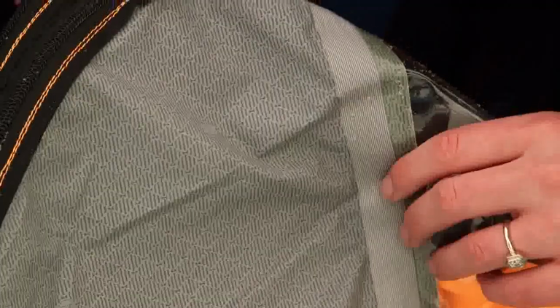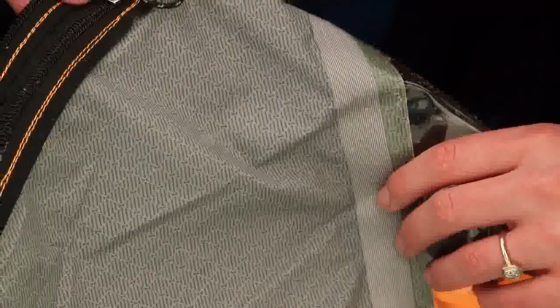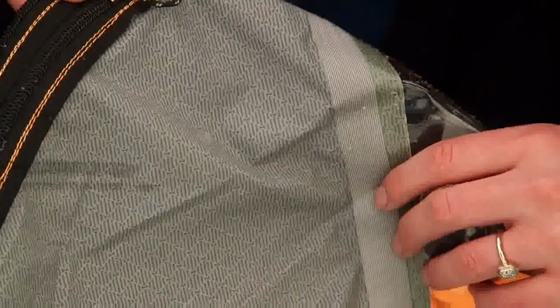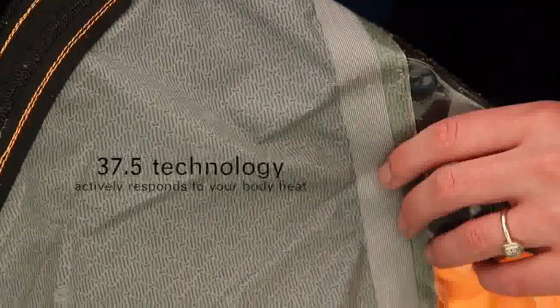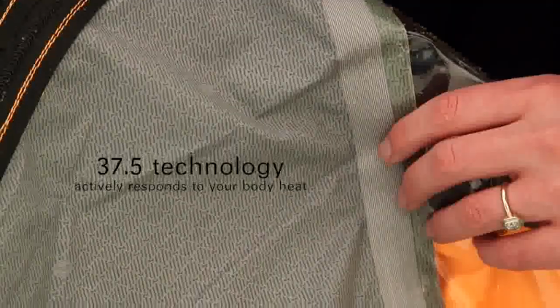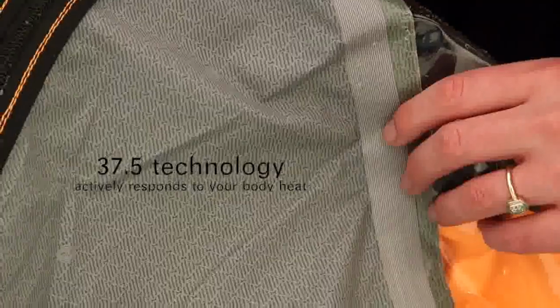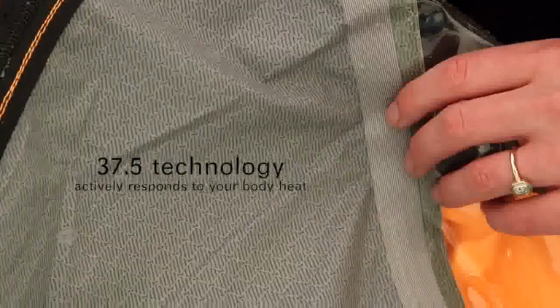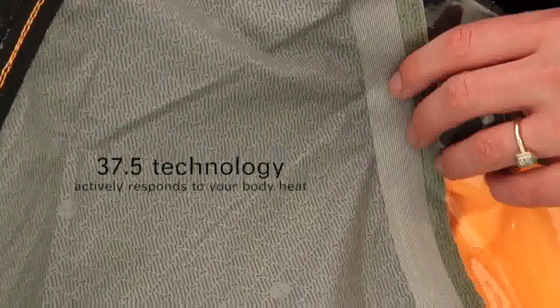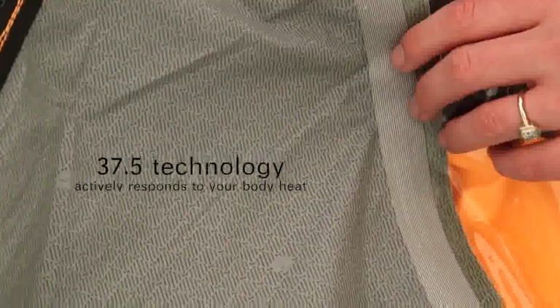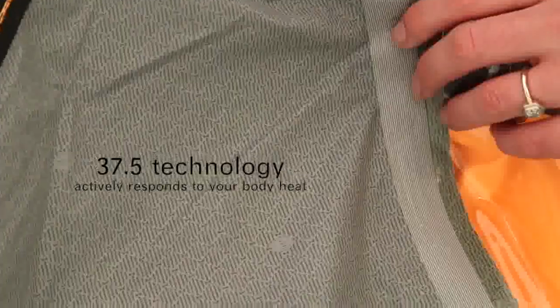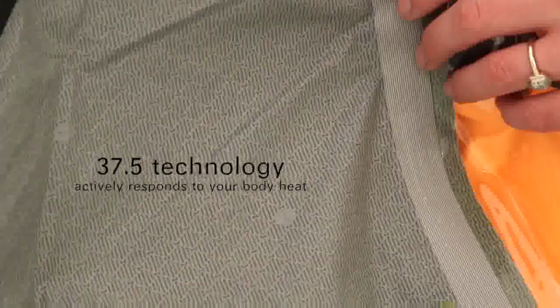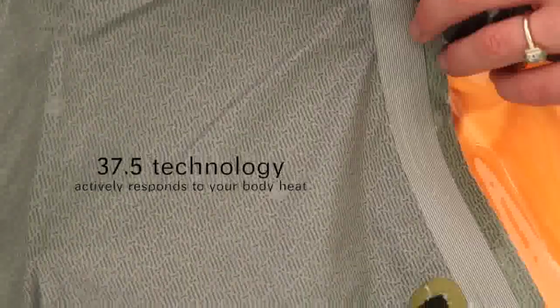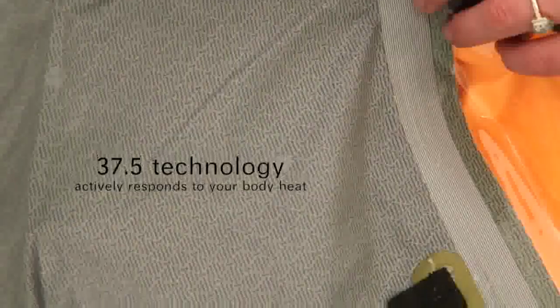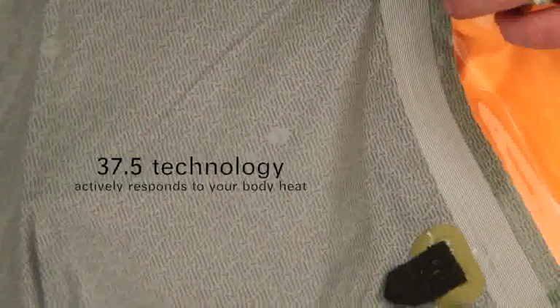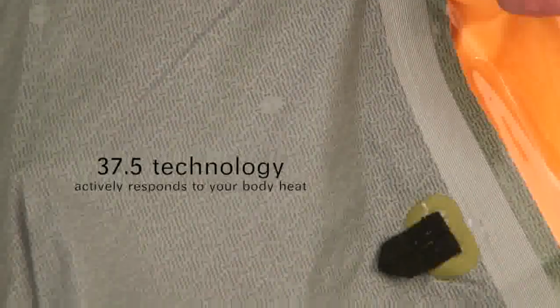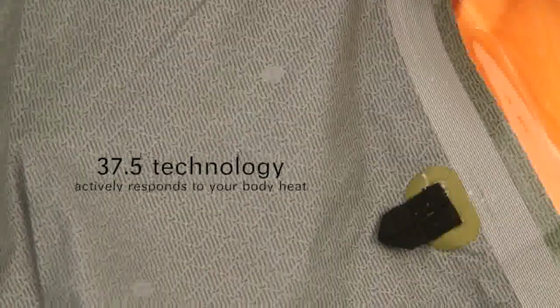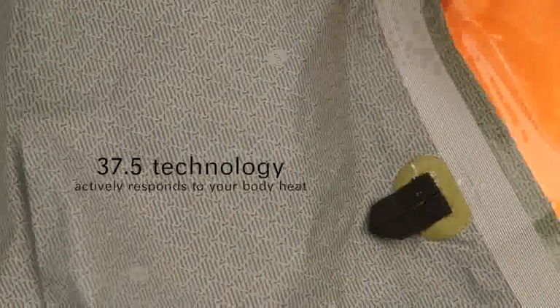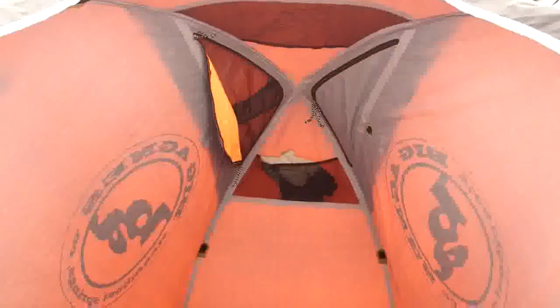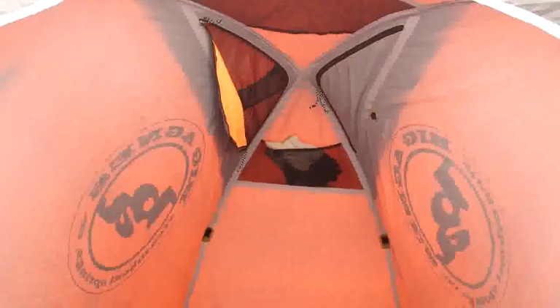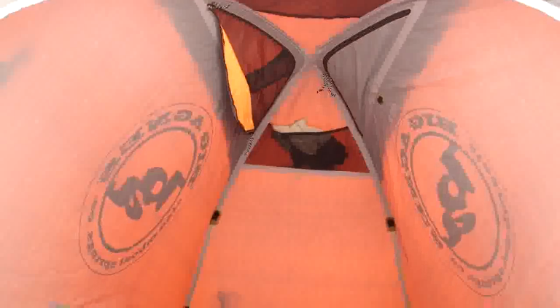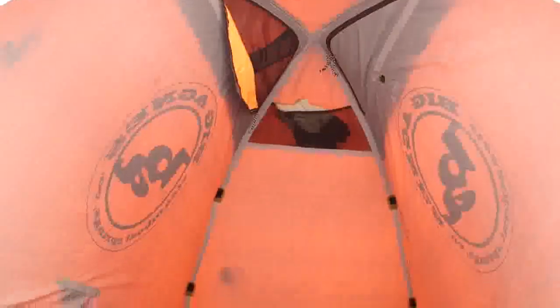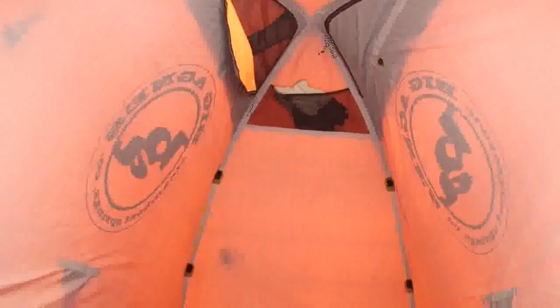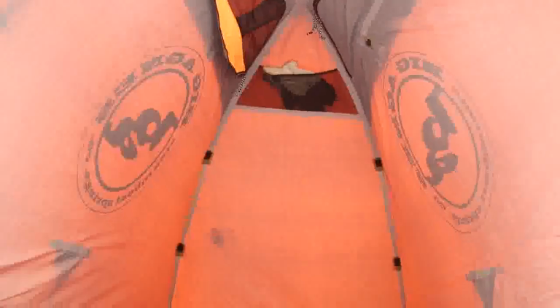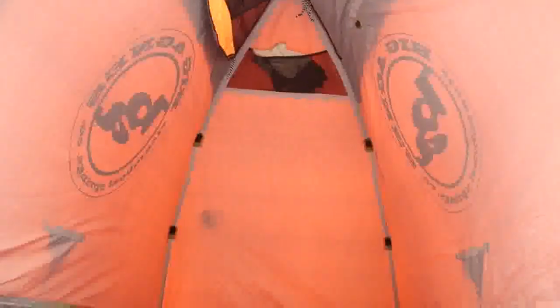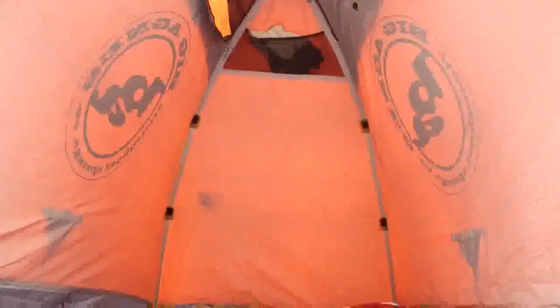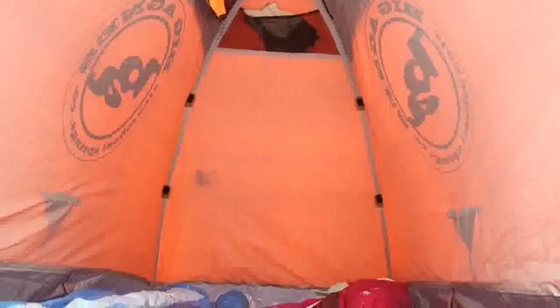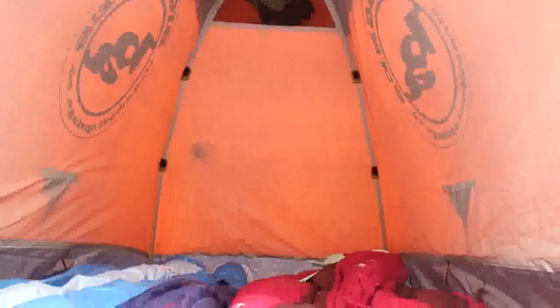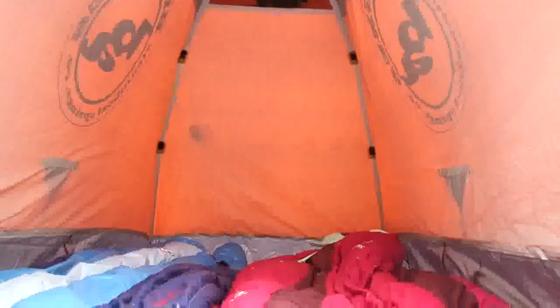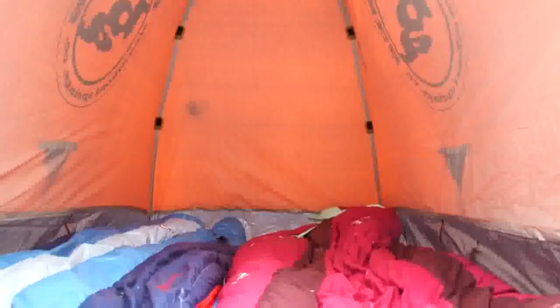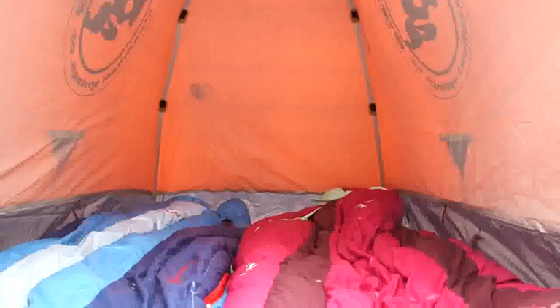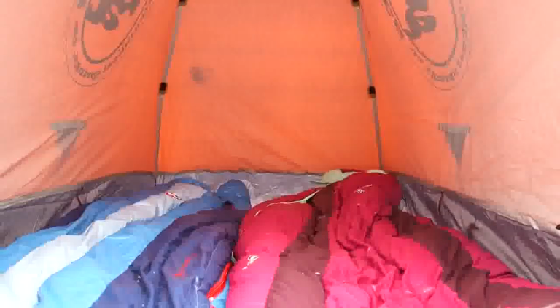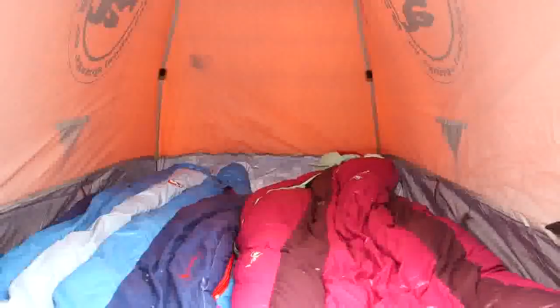The Shield 2 features 37.5 technology, an active particle technology embedded at the fiber level that actively responds to your body heat to capture and quickly release moisture vapor to maintain the optimum relative humidity inside your tent's microclimate.